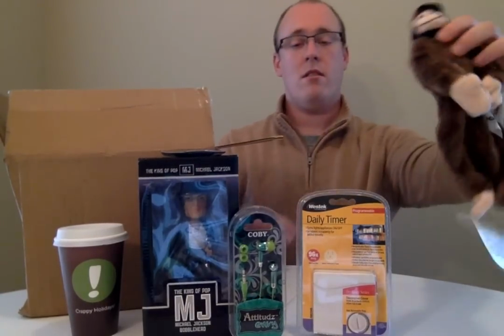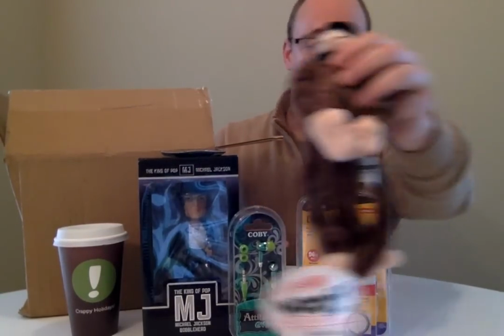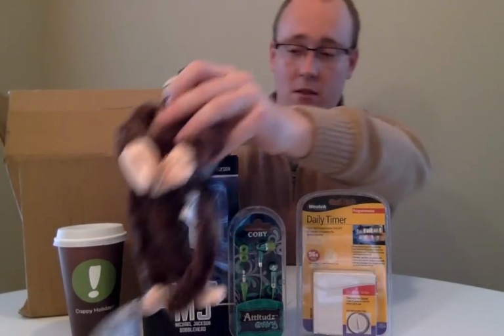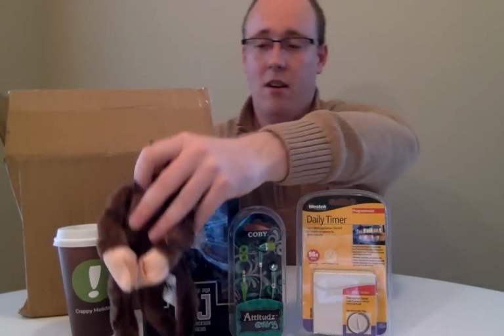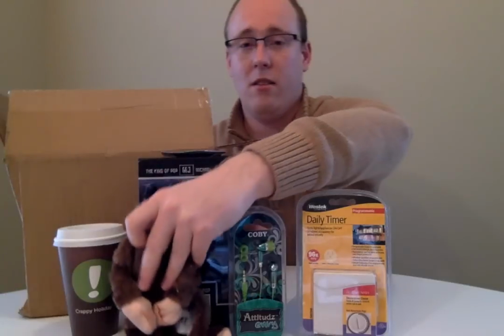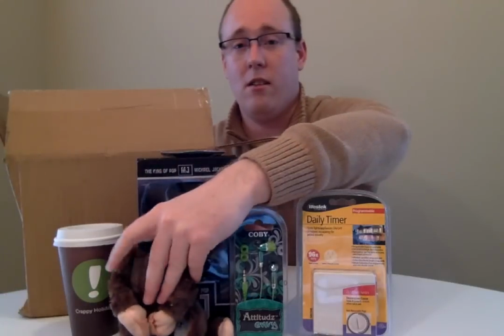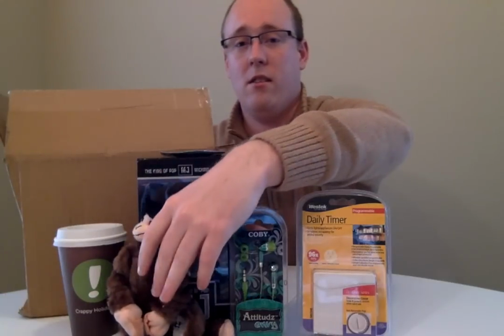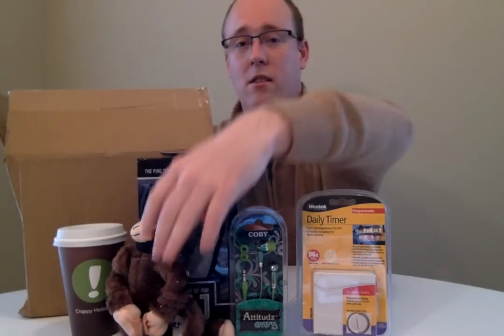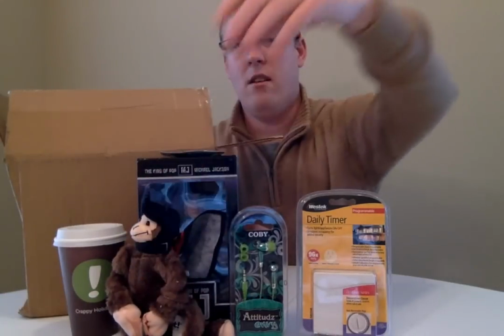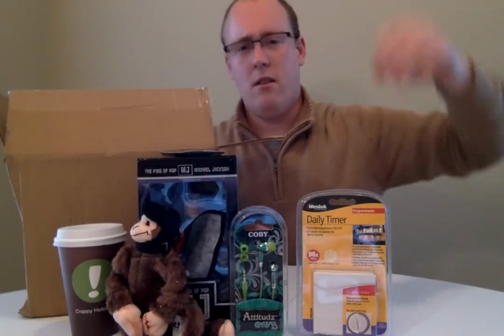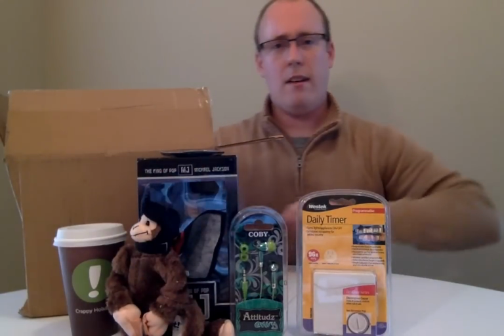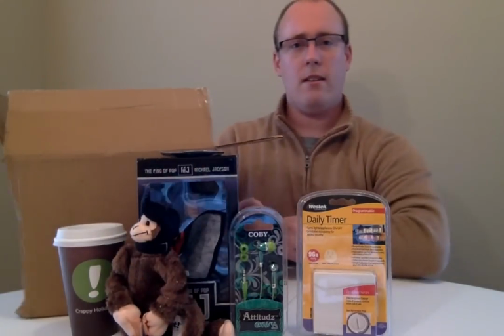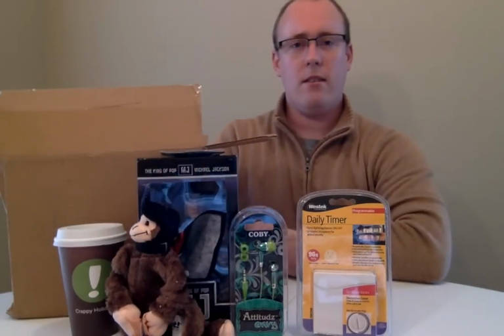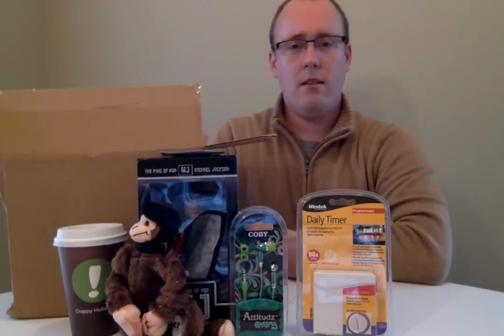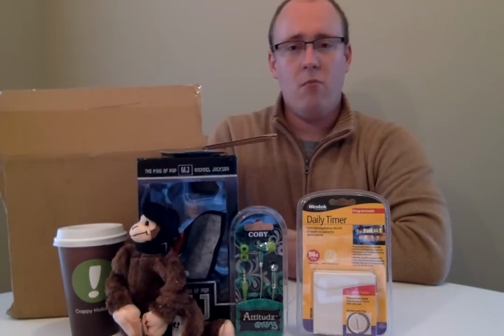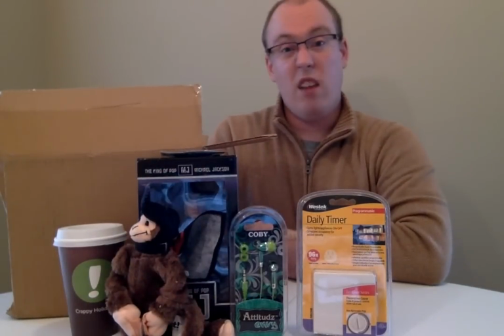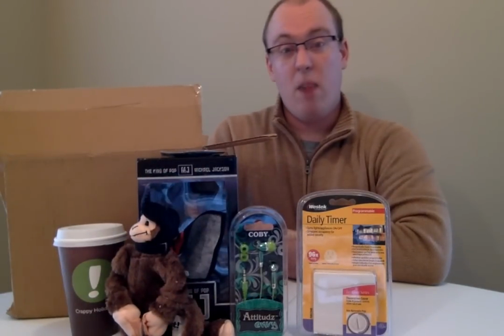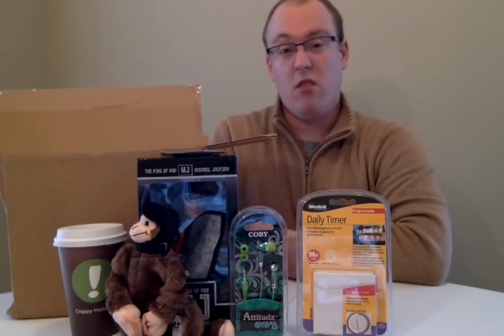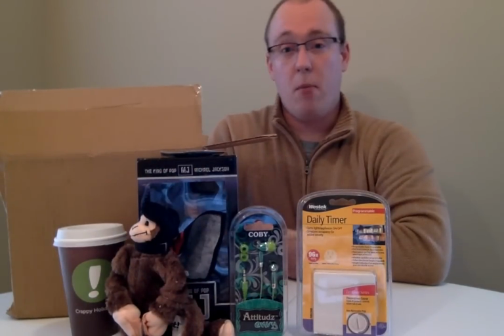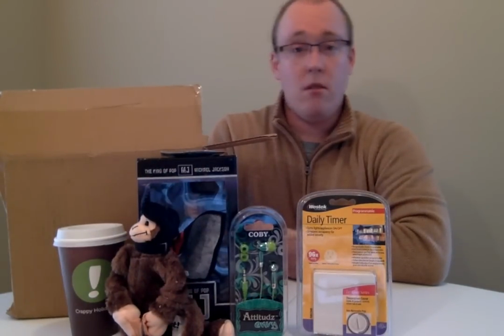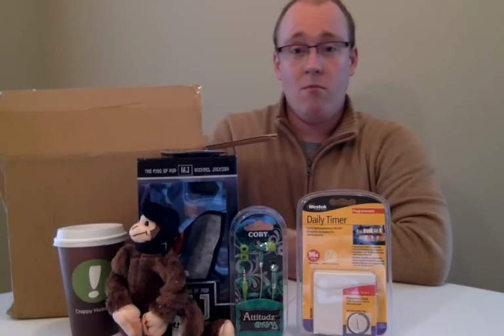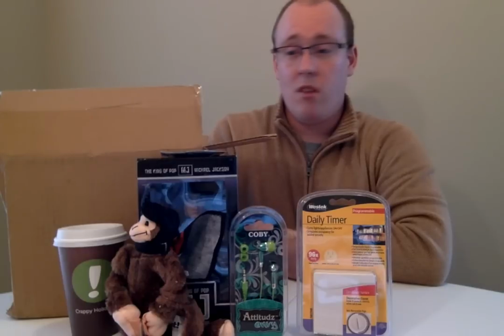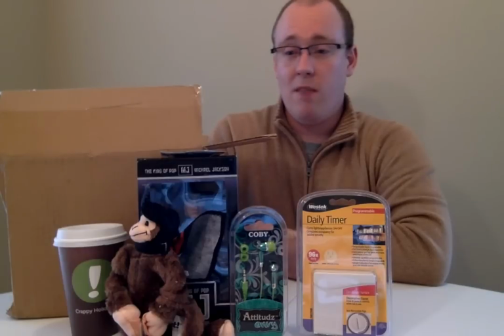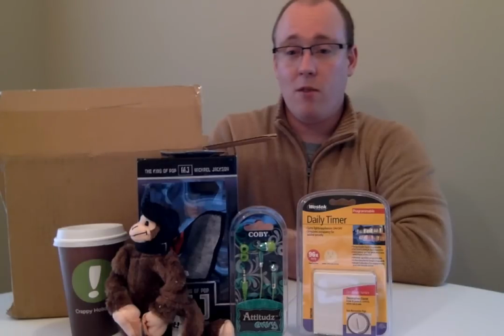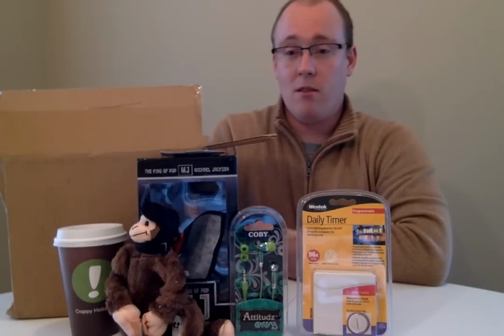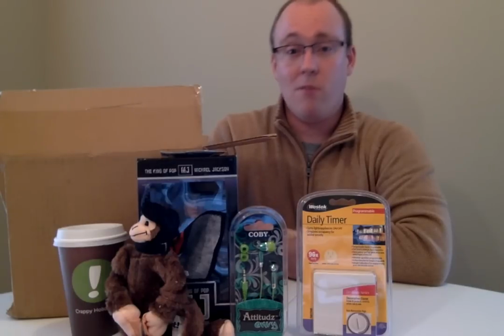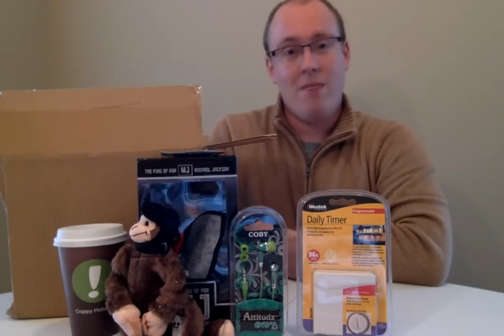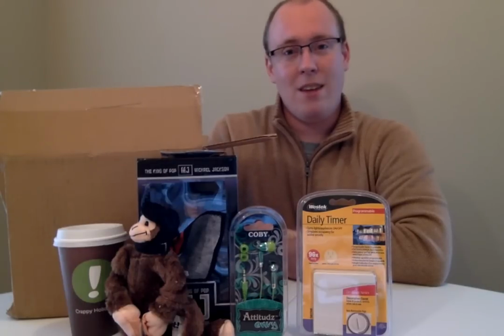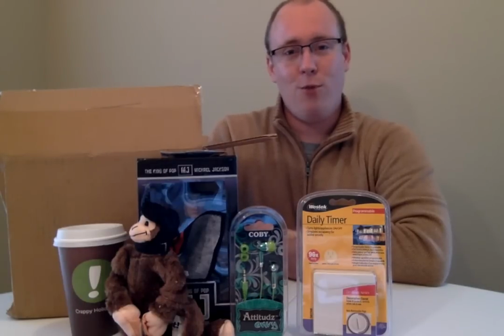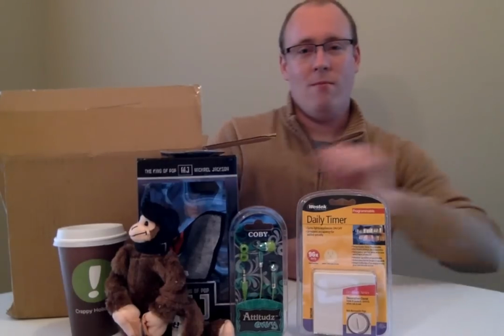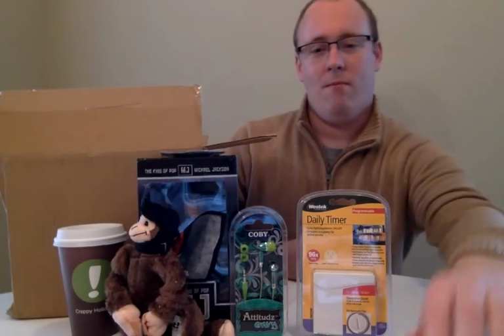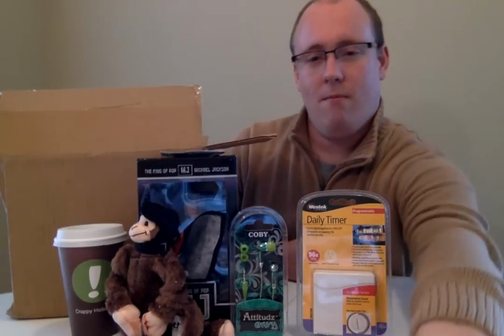So, all in all, I'd say this is not the crappiest crap that I've ever seen. Thanks, Woot.